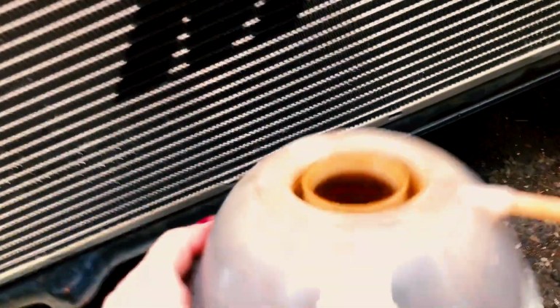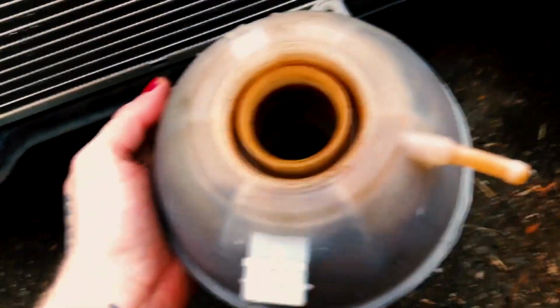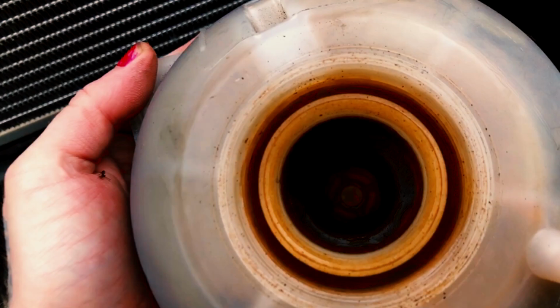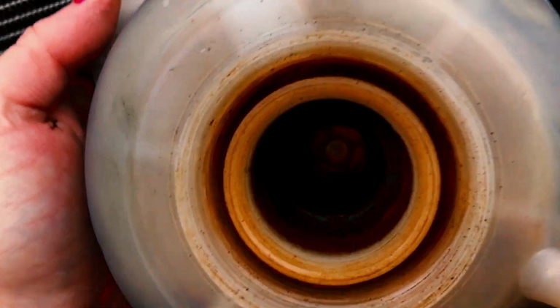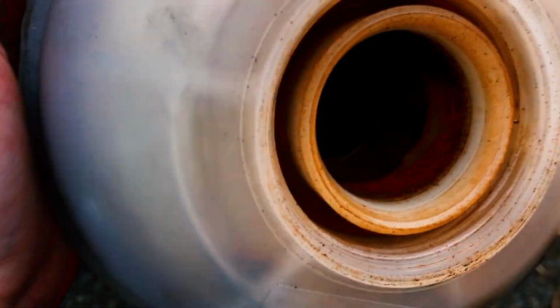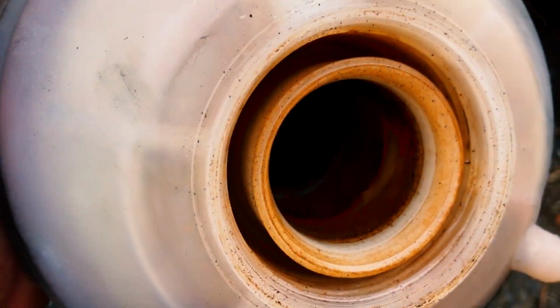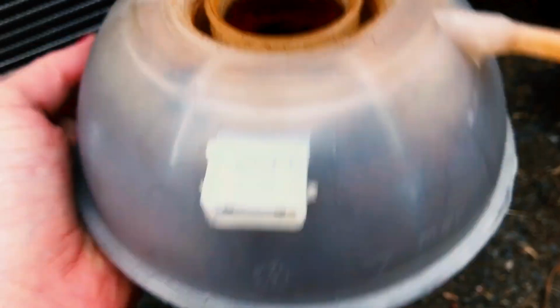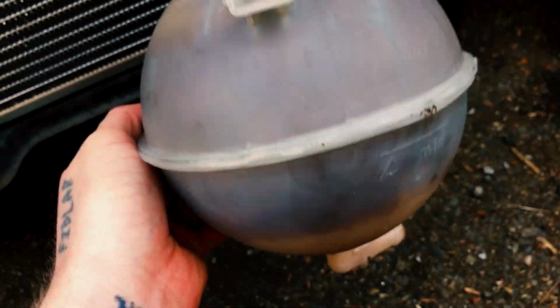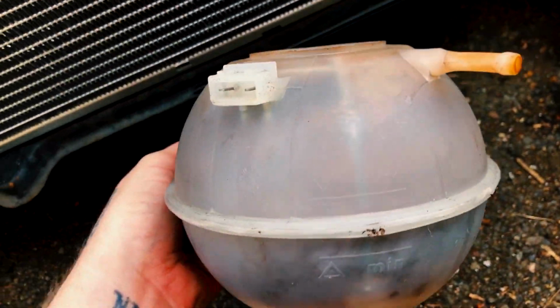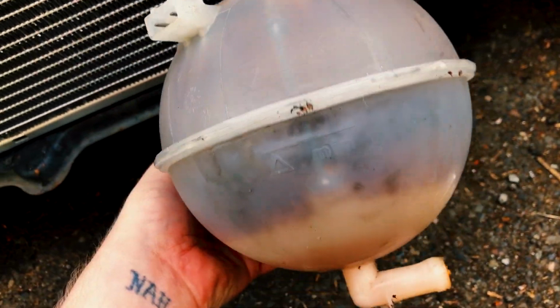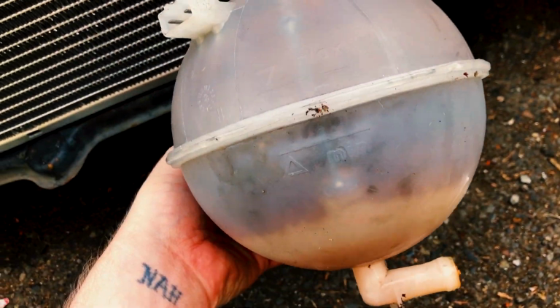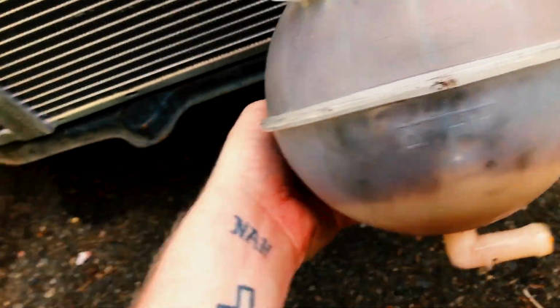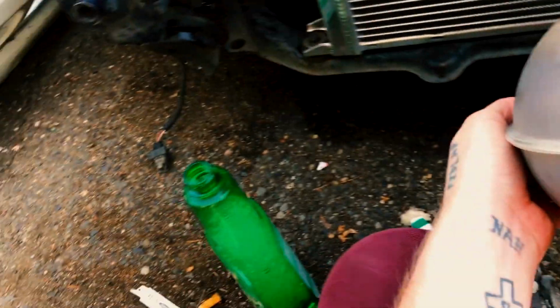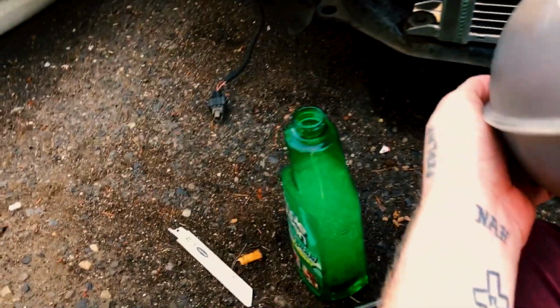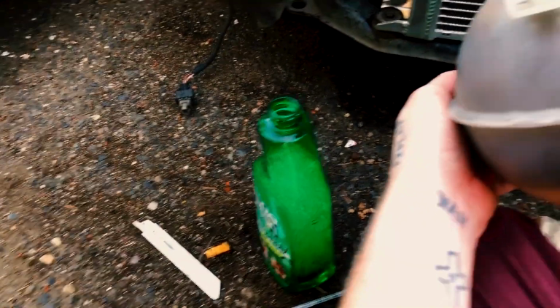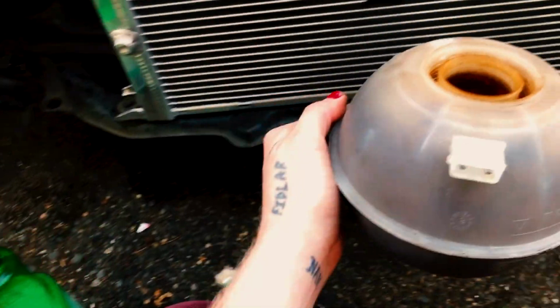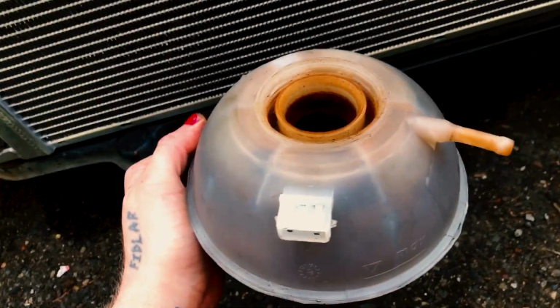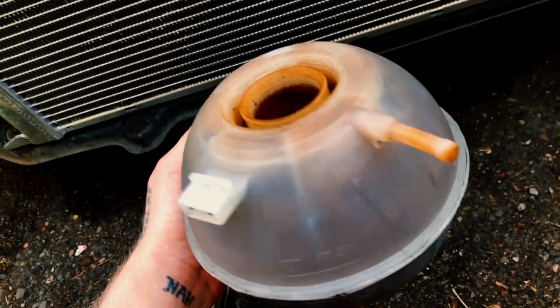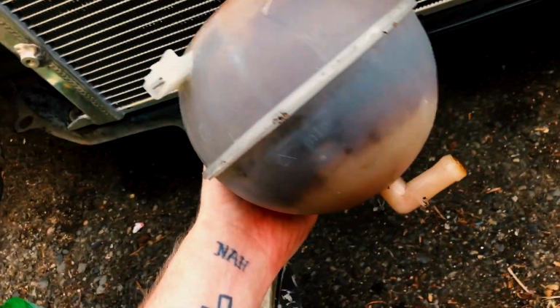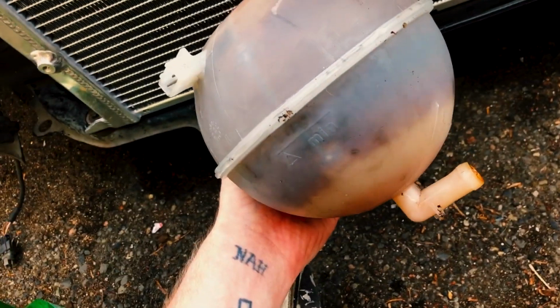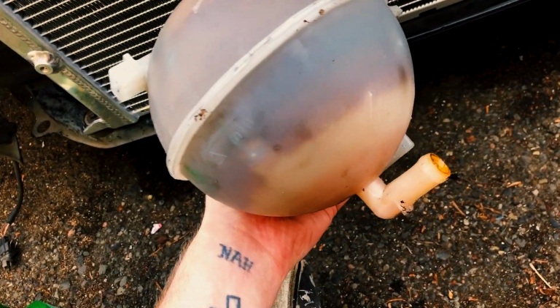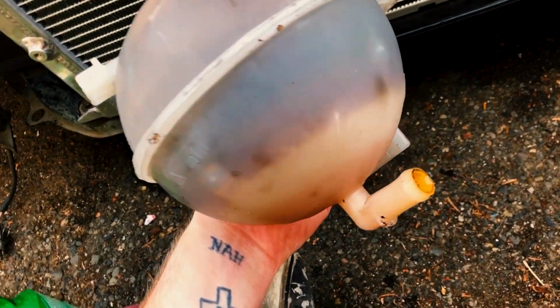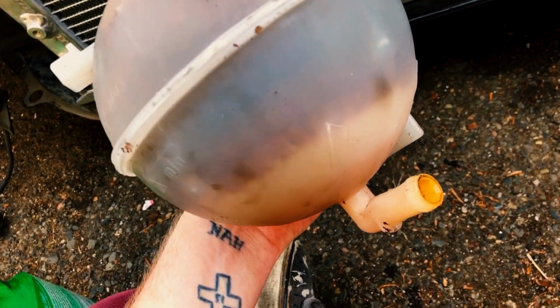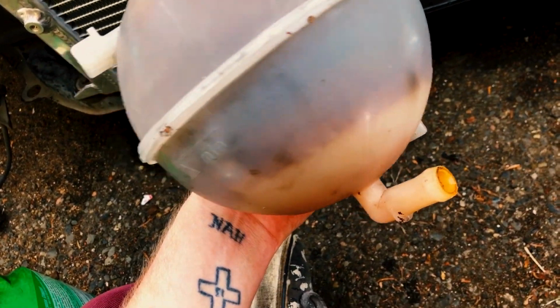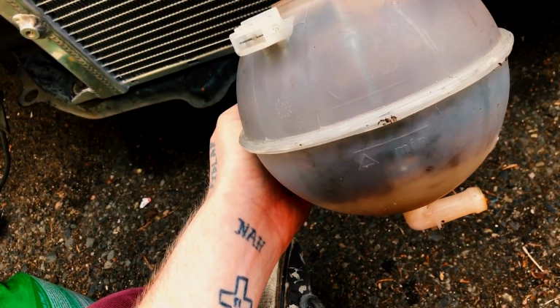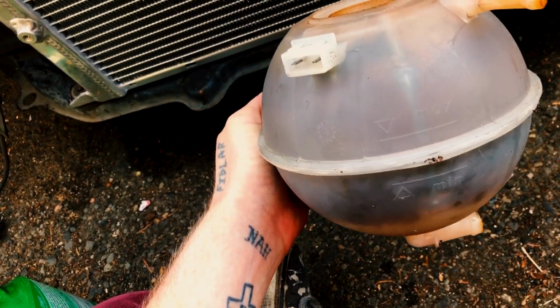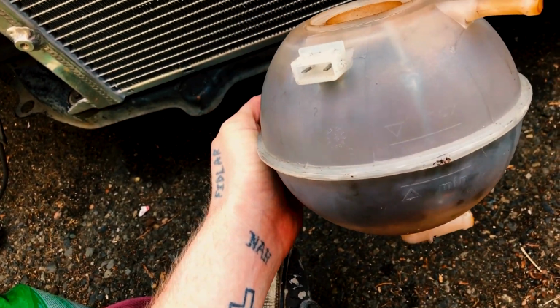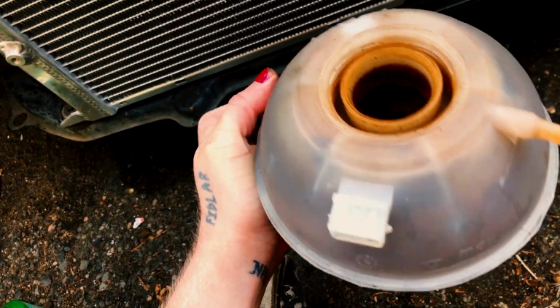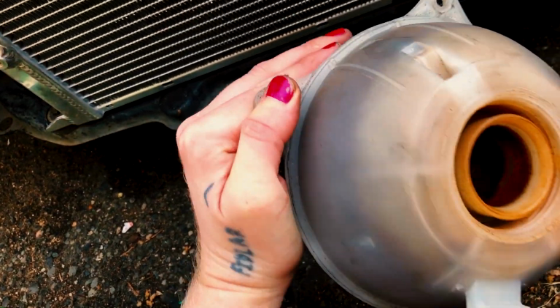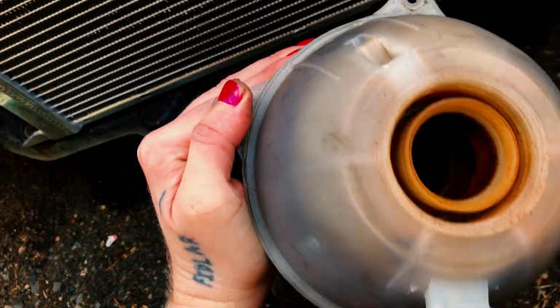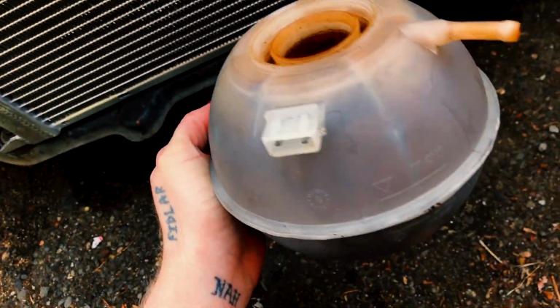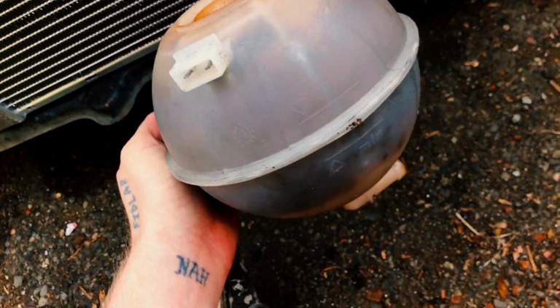All right, we're also going to try to get some of this crud out of here. I got a bunch of Simple Green and I honestly think I'm just going to plug one end with my finger, fill it up, shake it around a whole bunch, dump it out, and see what happens.